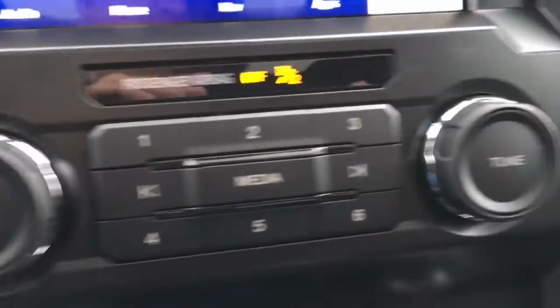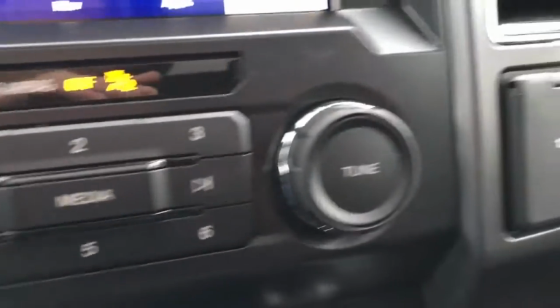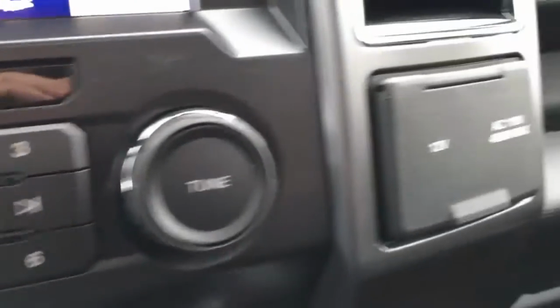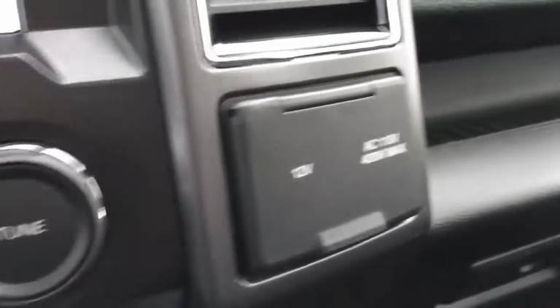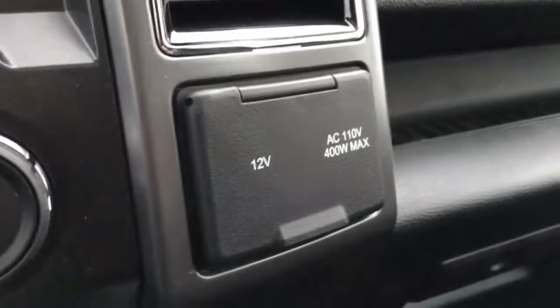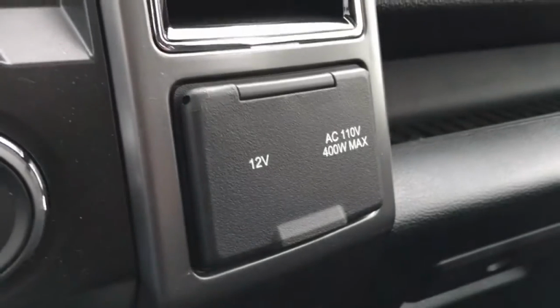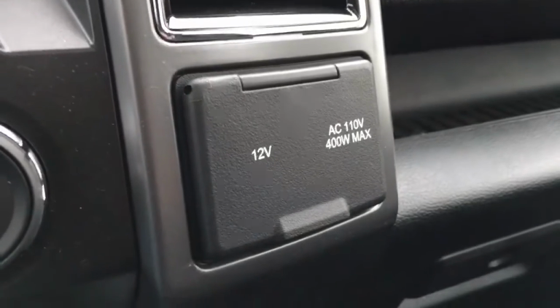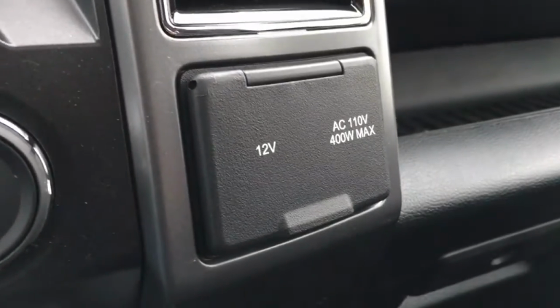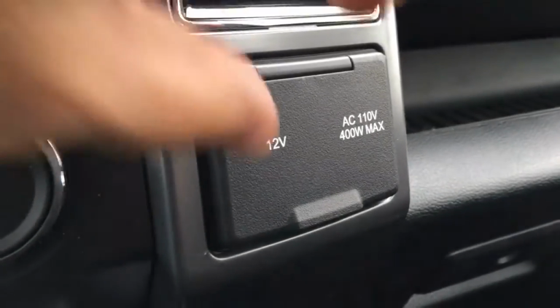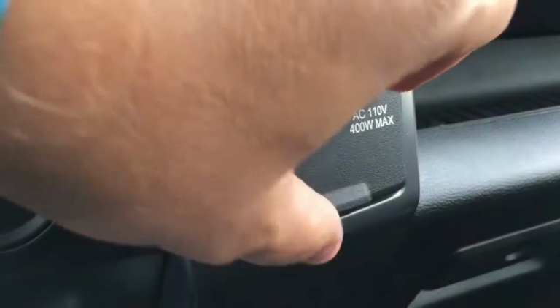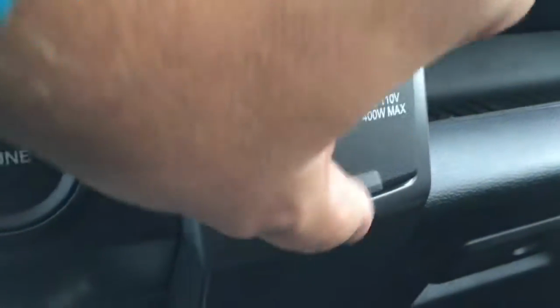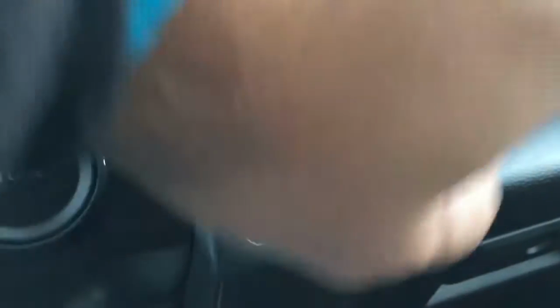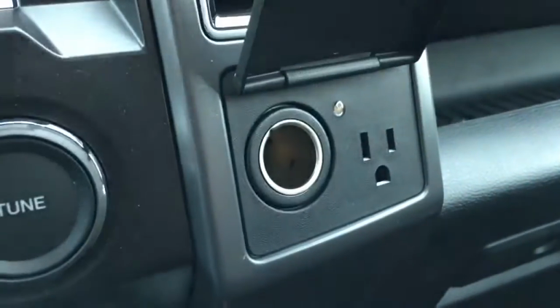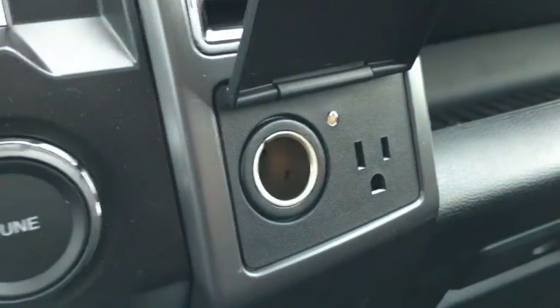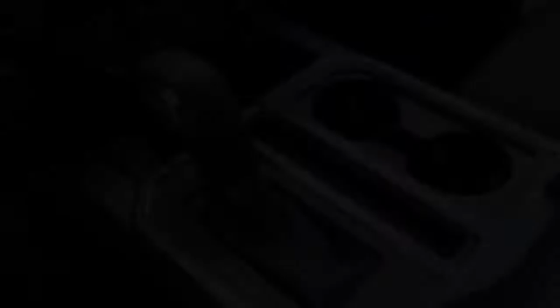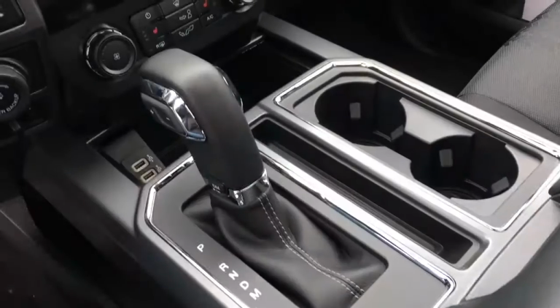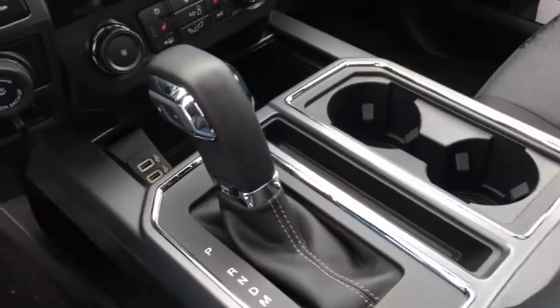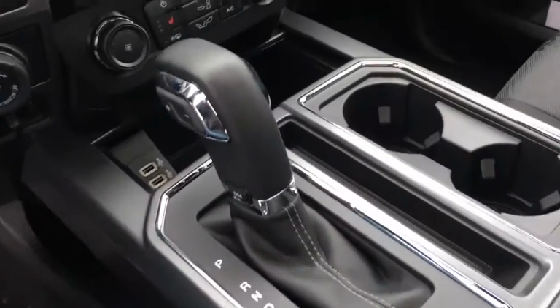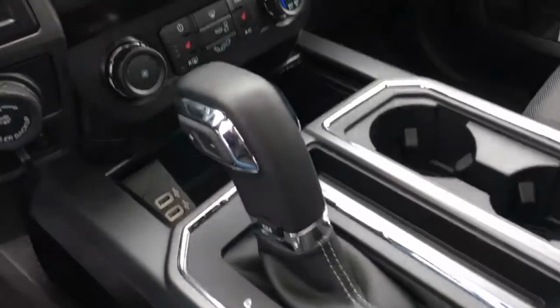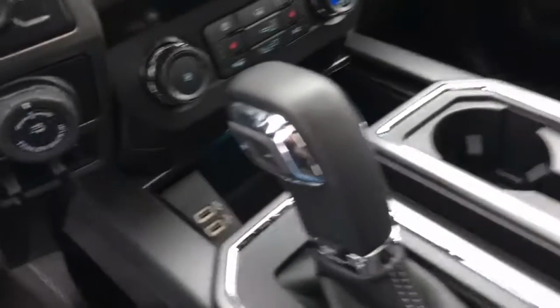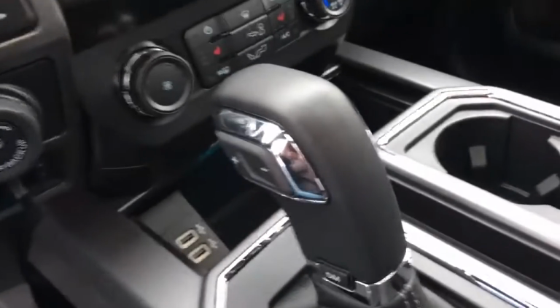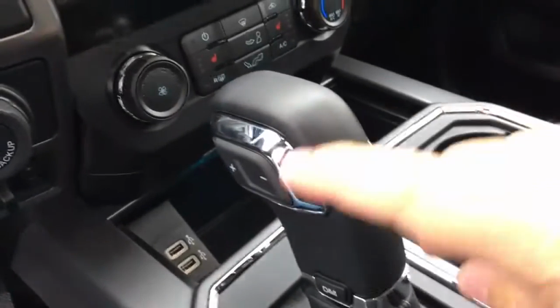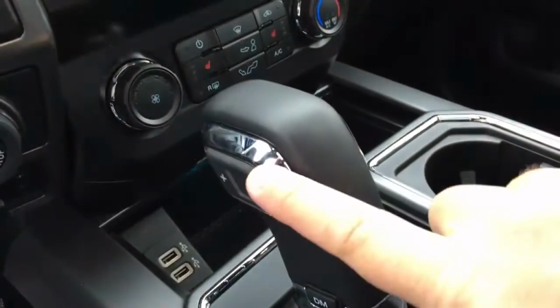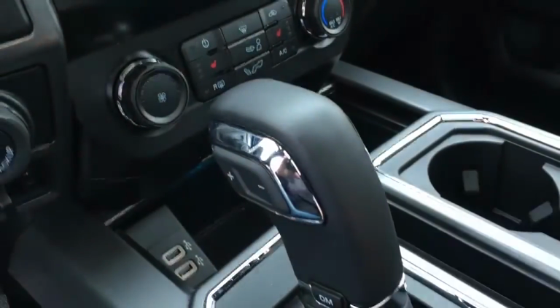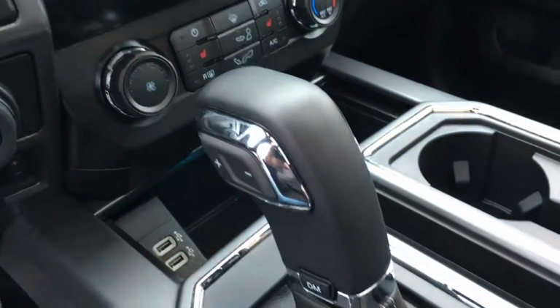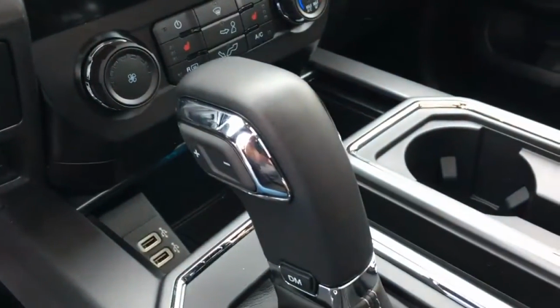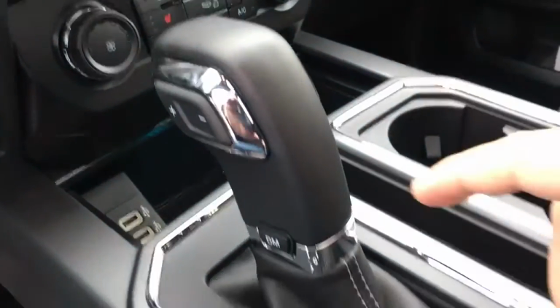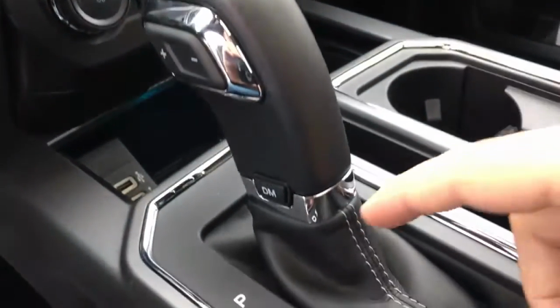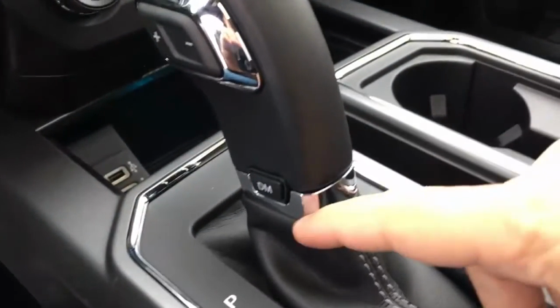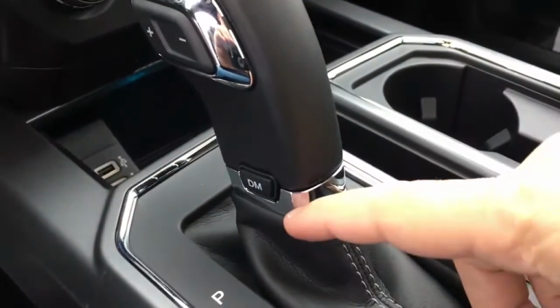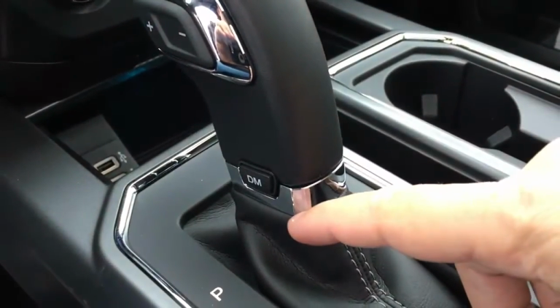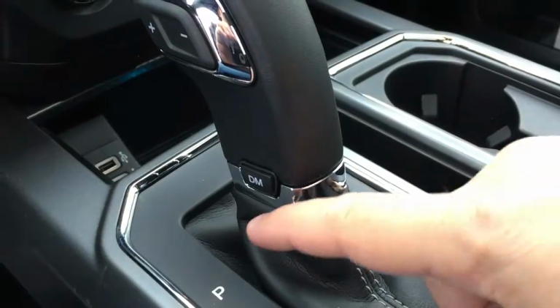Off to the right, we do have two power outlets — one 12-volt DC and one AC 110. The shifter is center console mounted on the left-hand side.